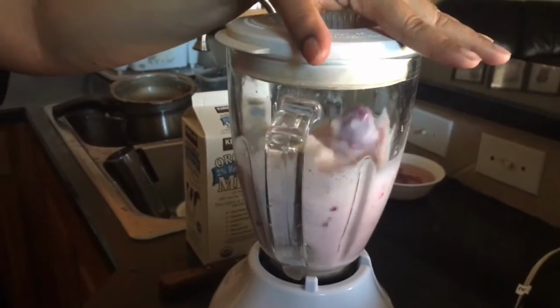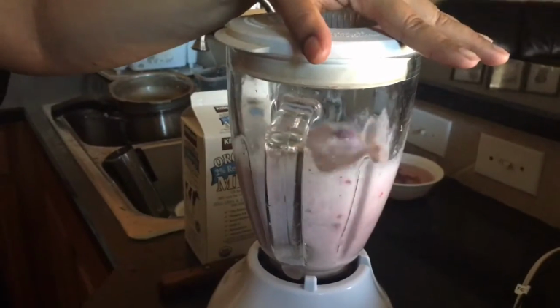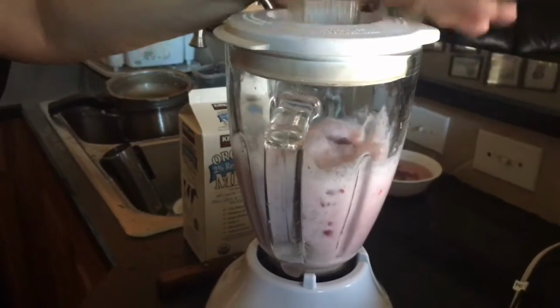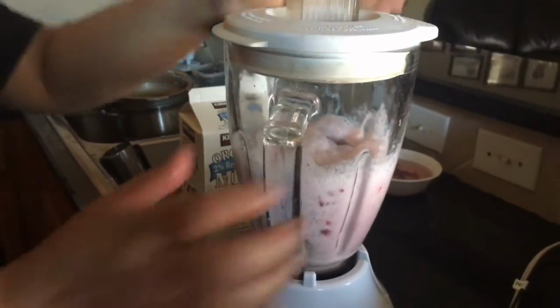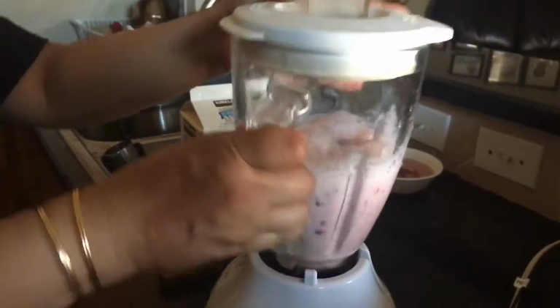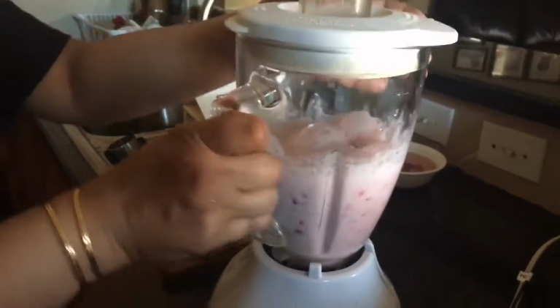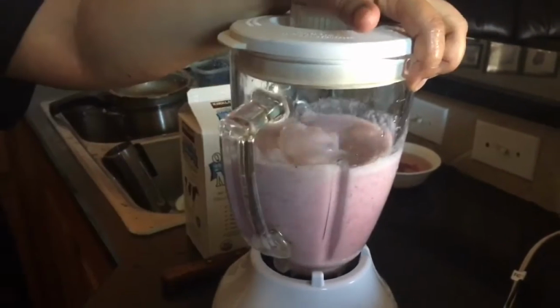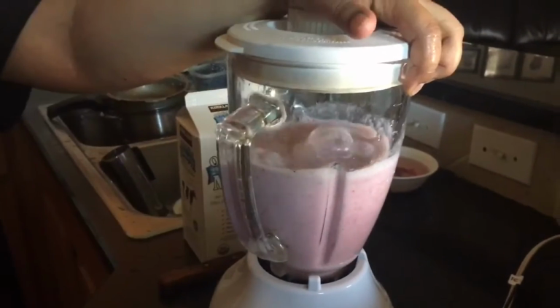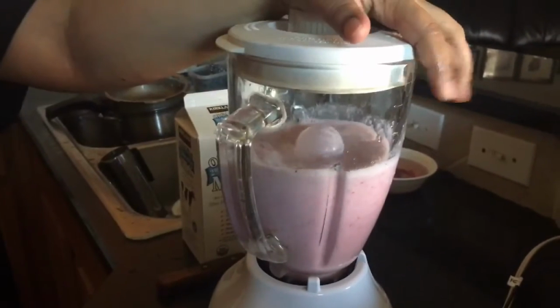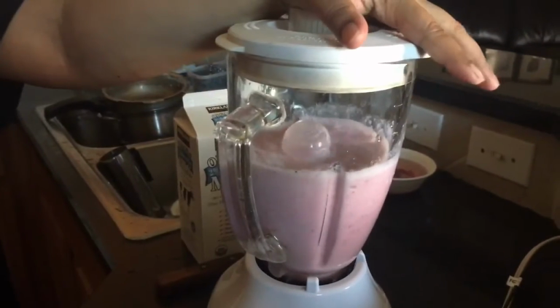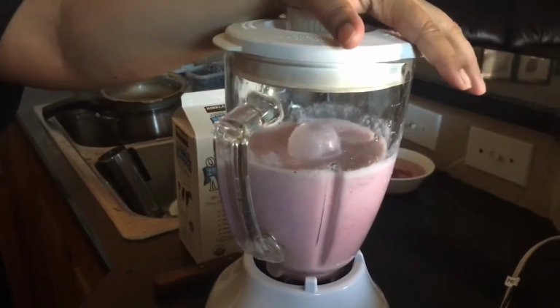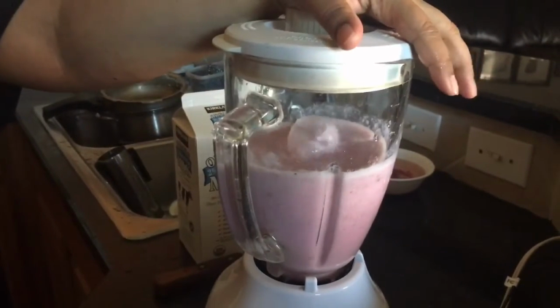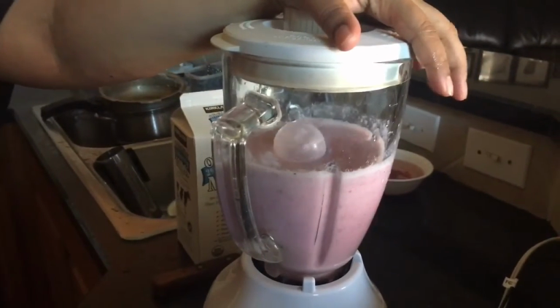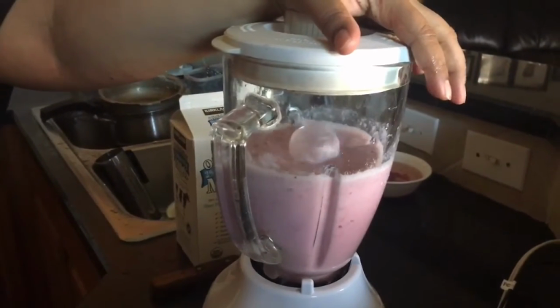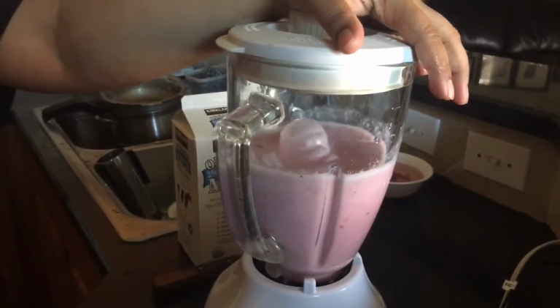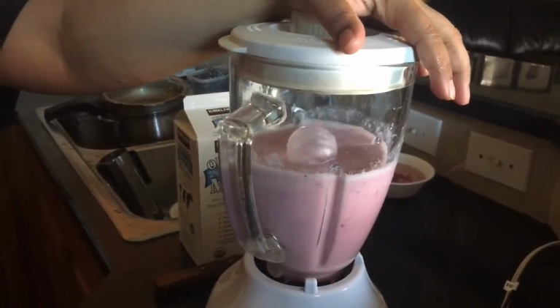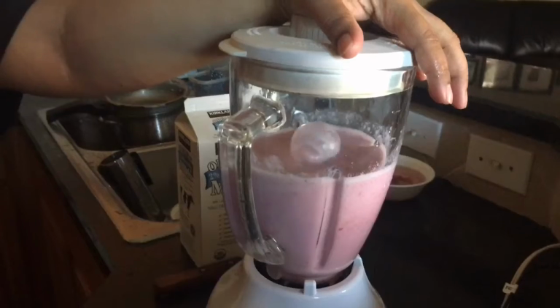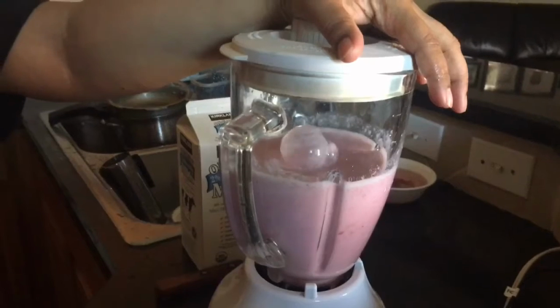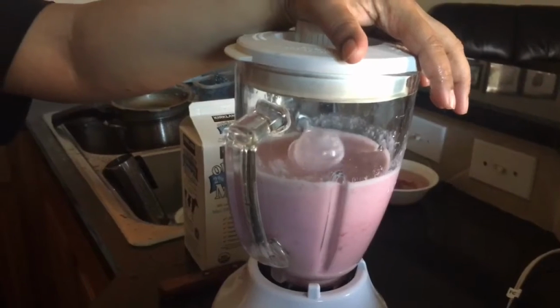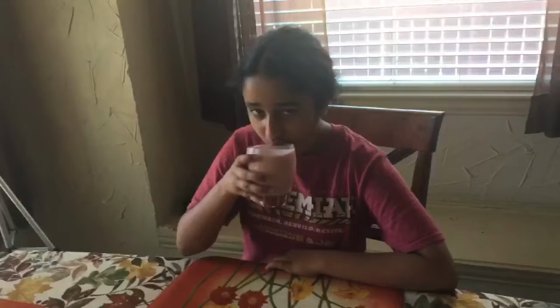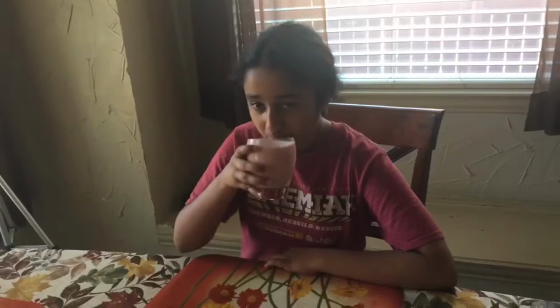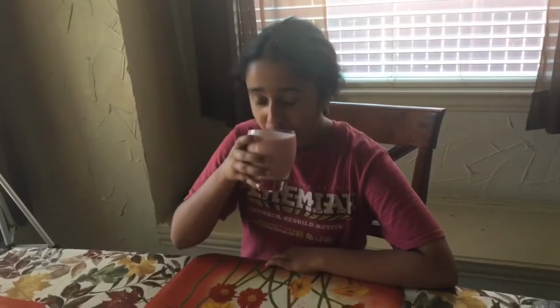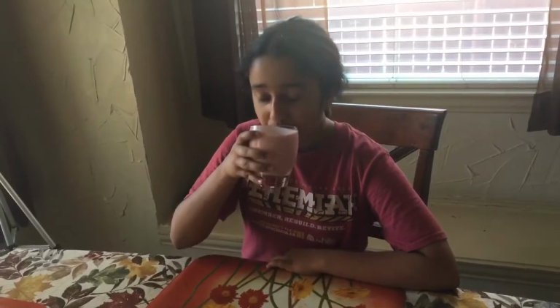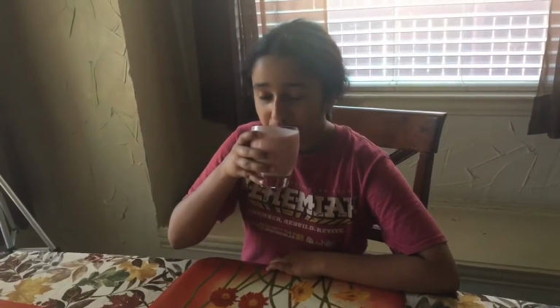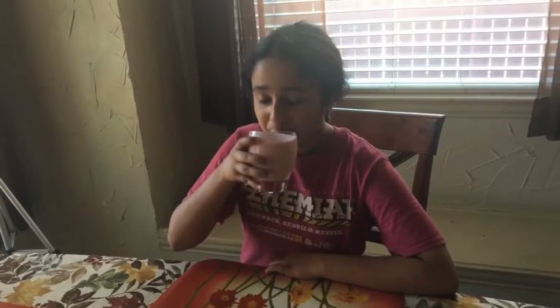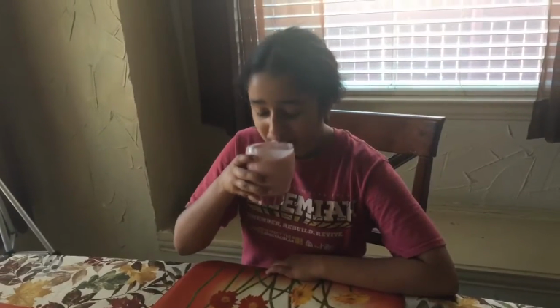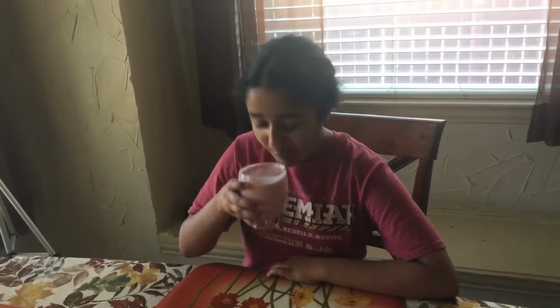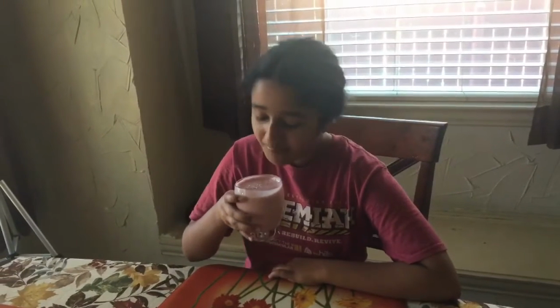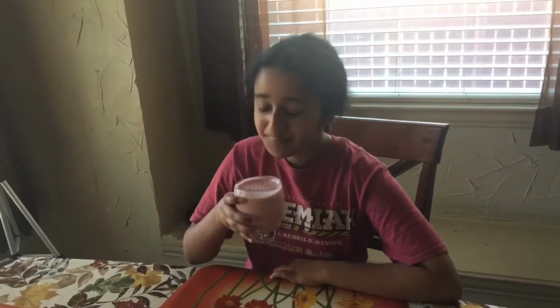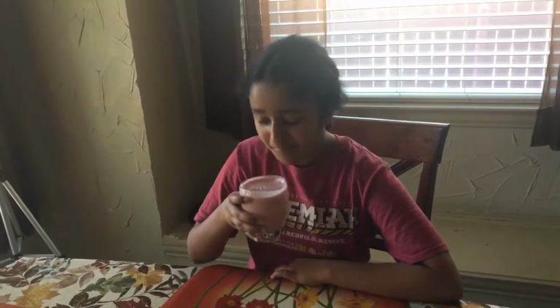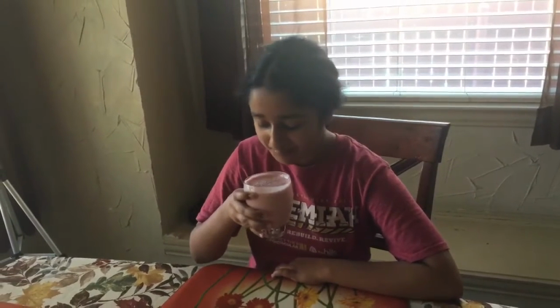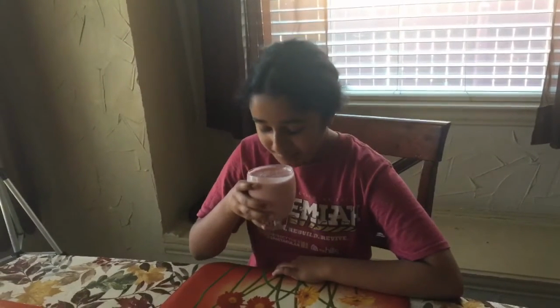Blend it nicely. Your drink is now ready. This was so refreshing and so delicious.